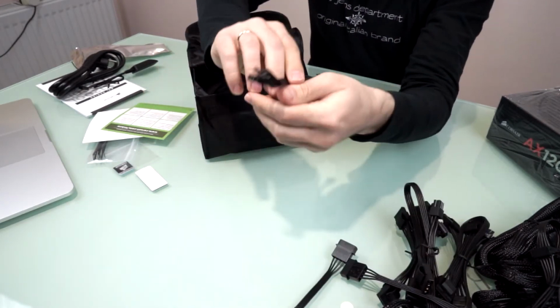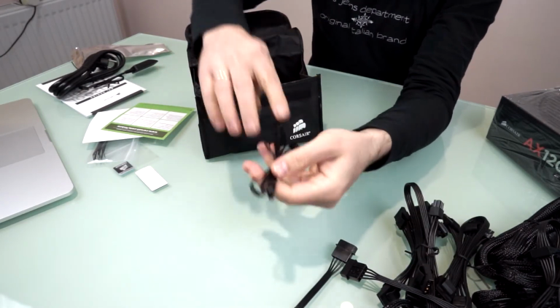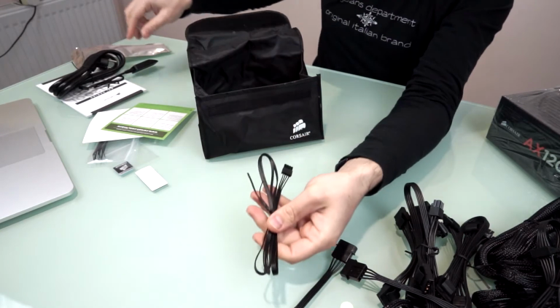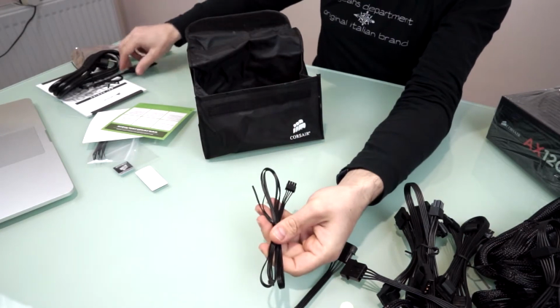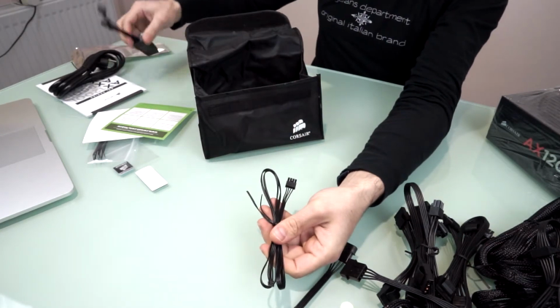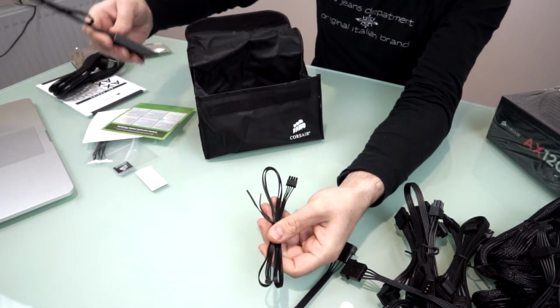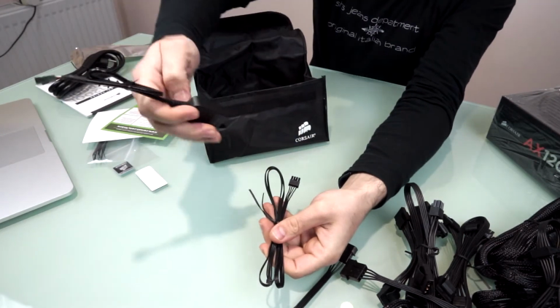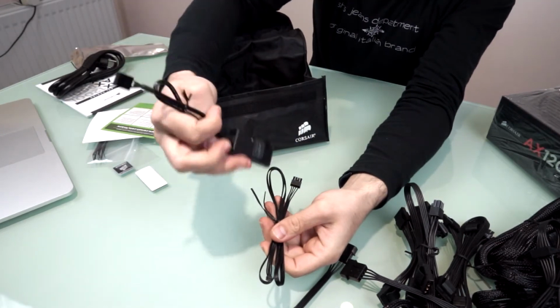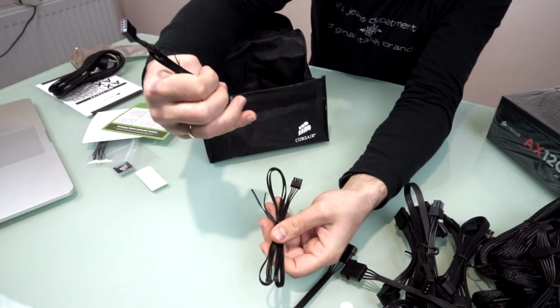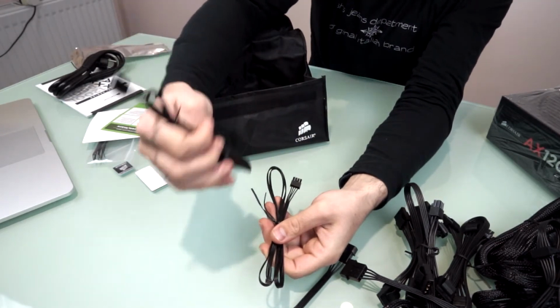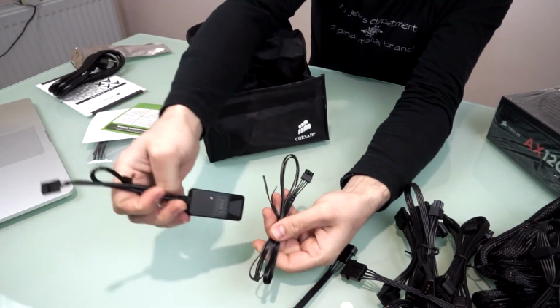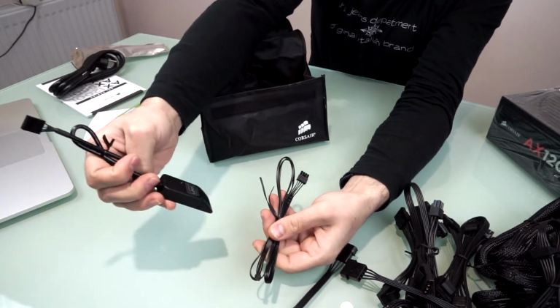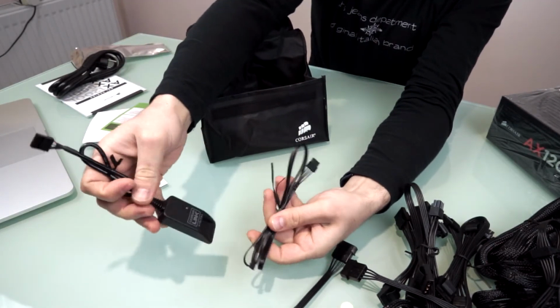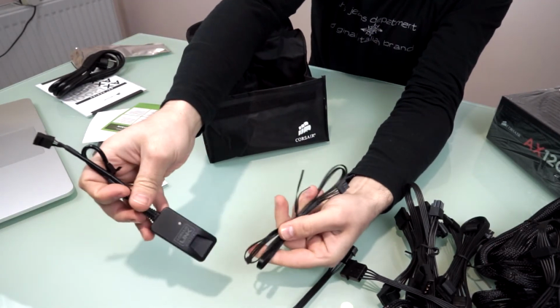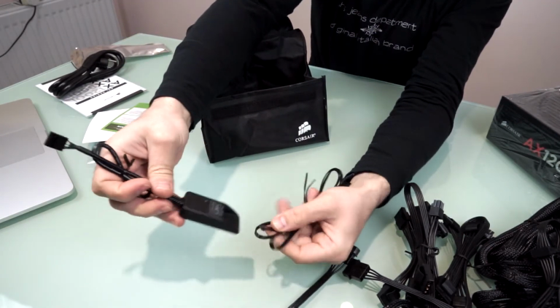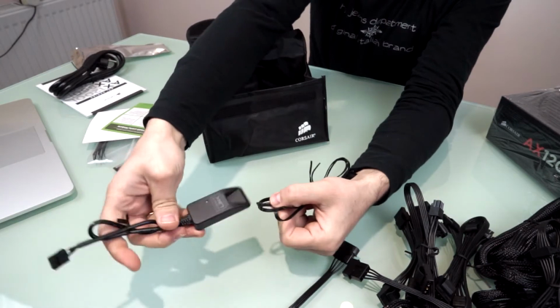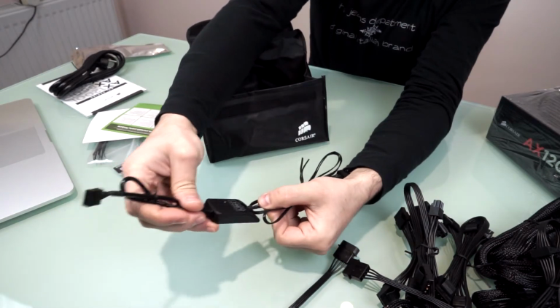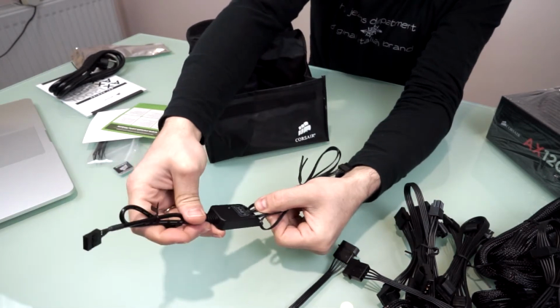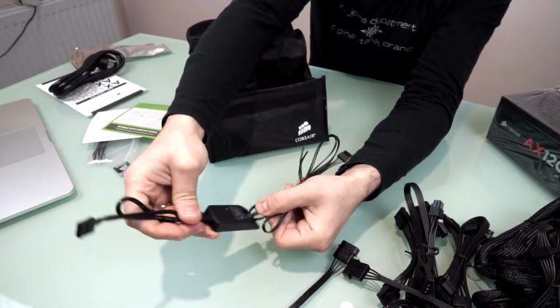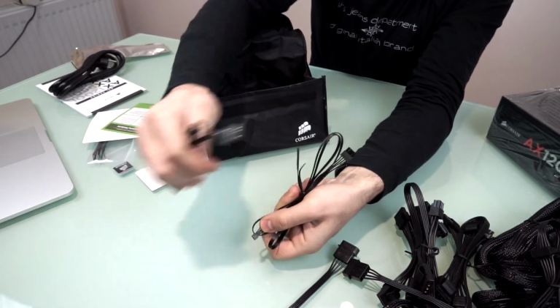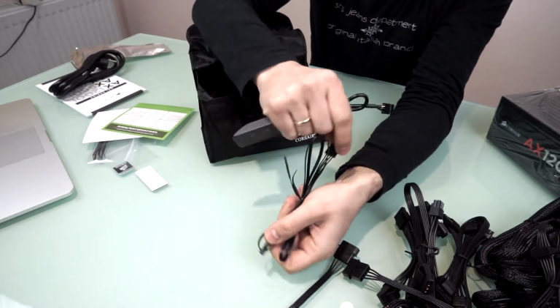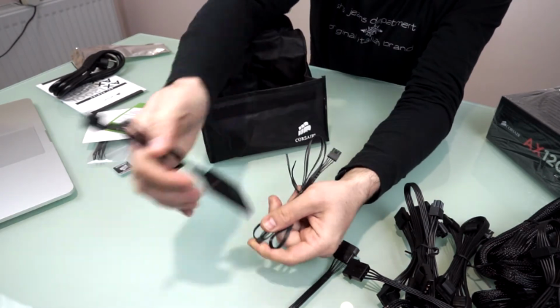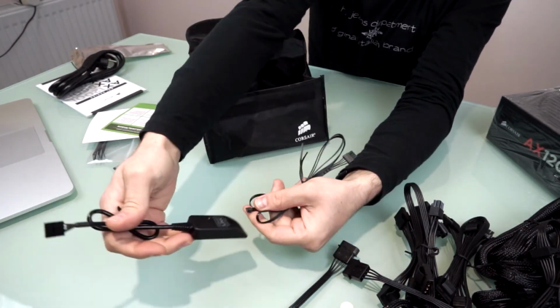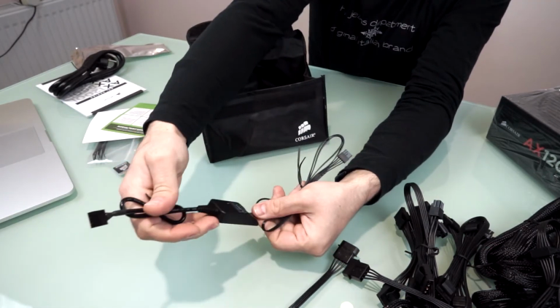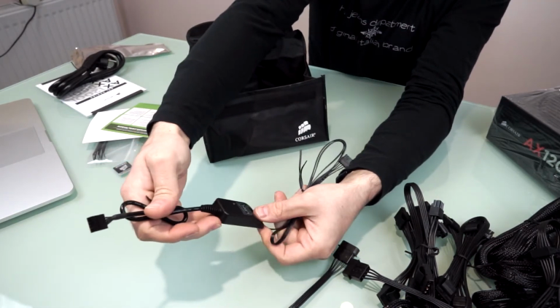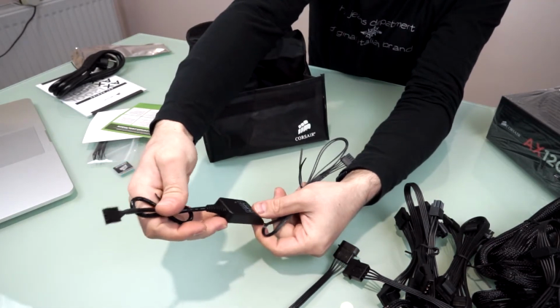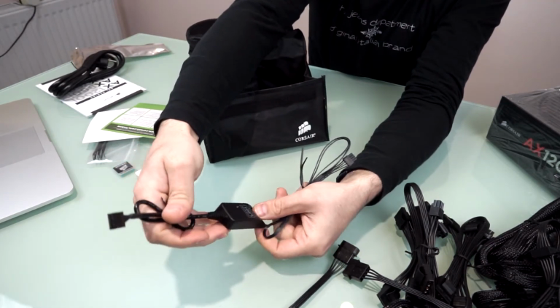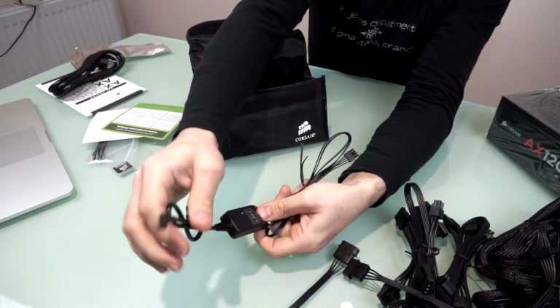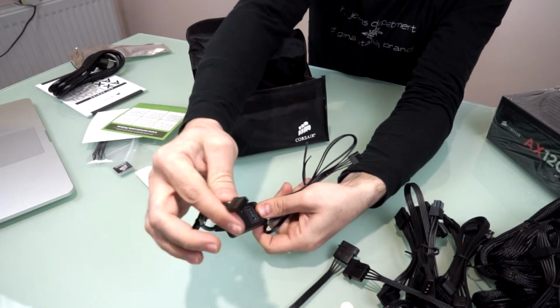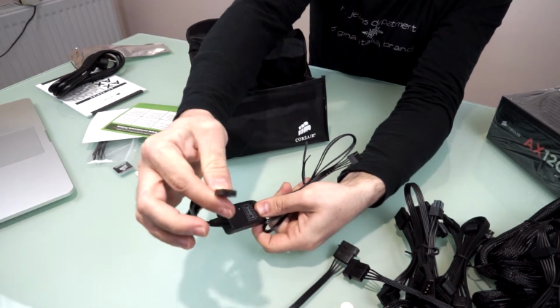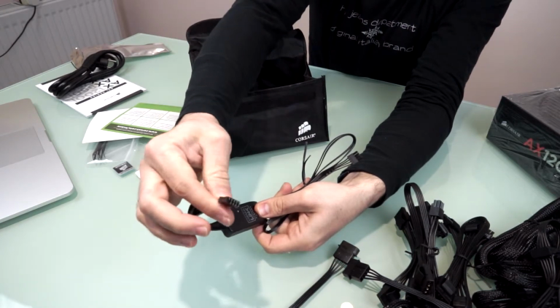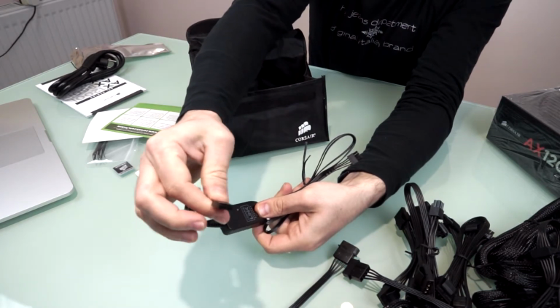And here is the cable for Corsair Link. It's the power cable, so you connect it like this and then connect it to your motherboard.